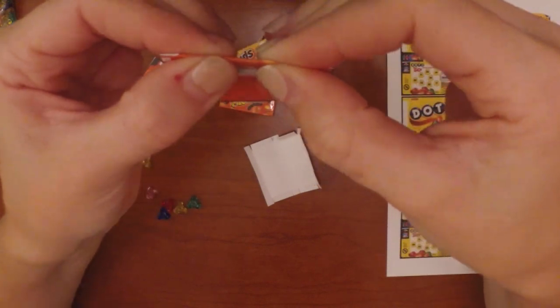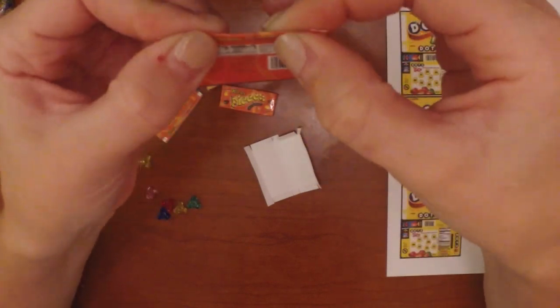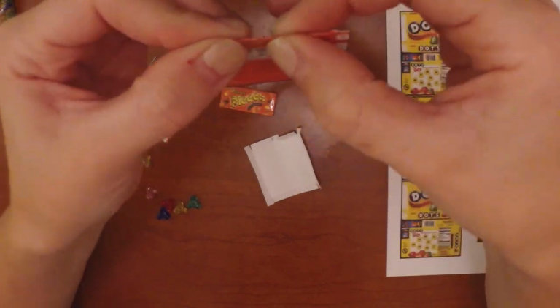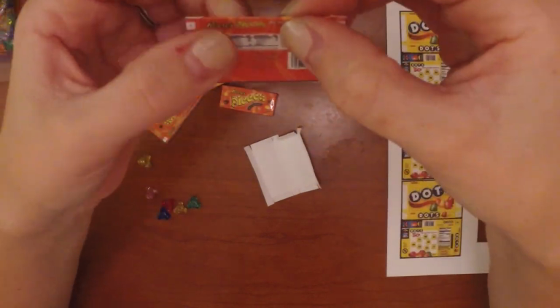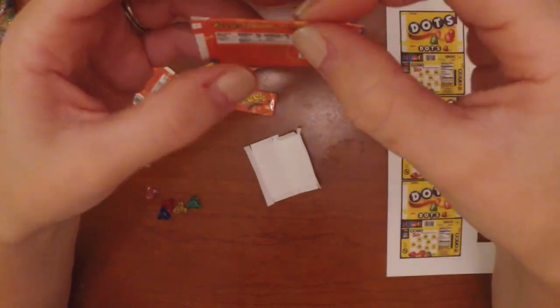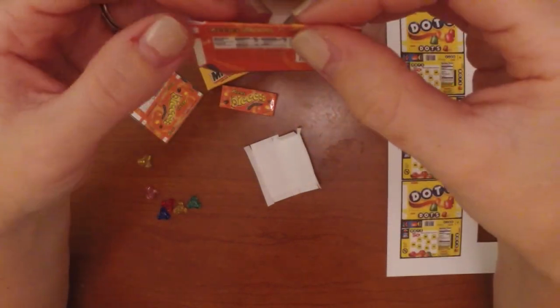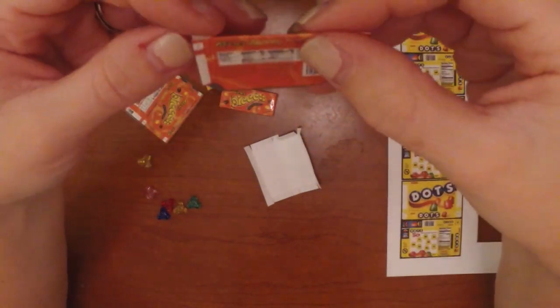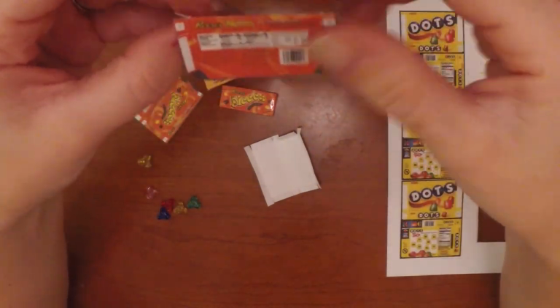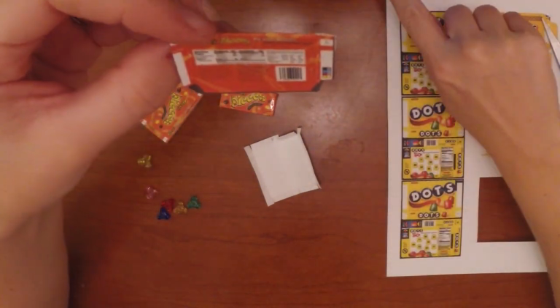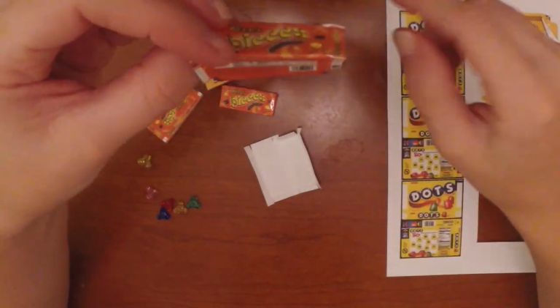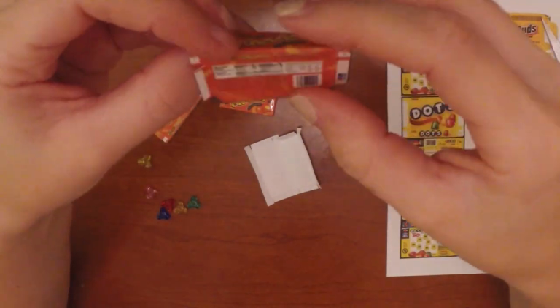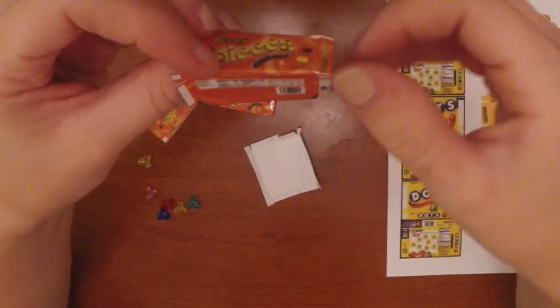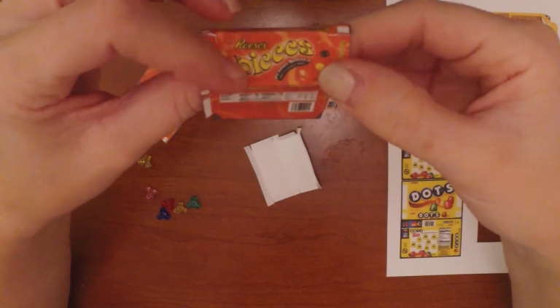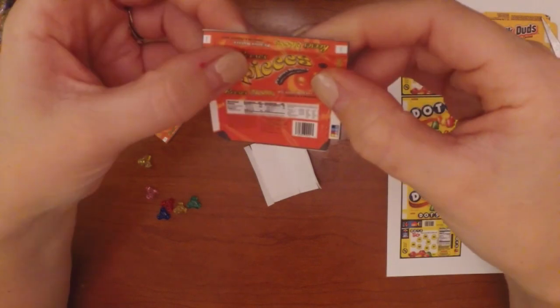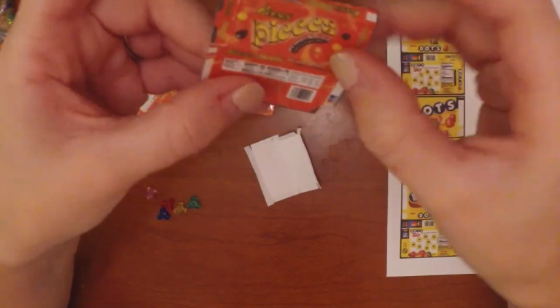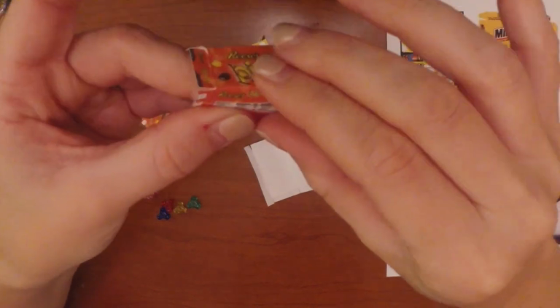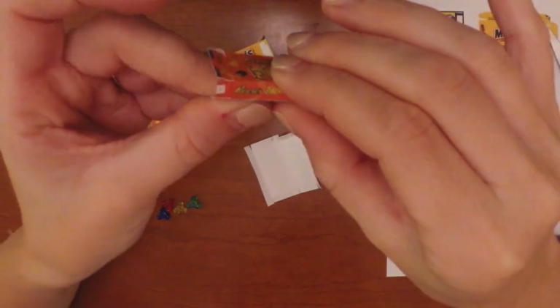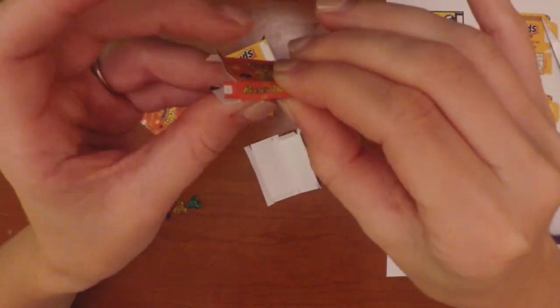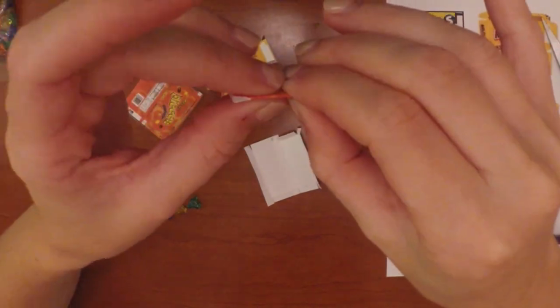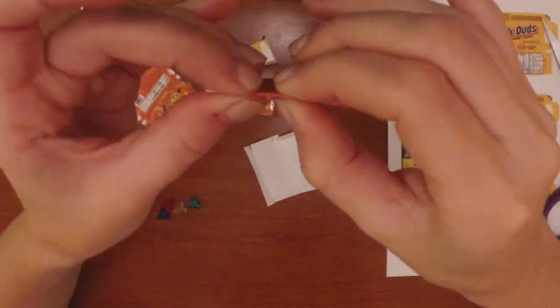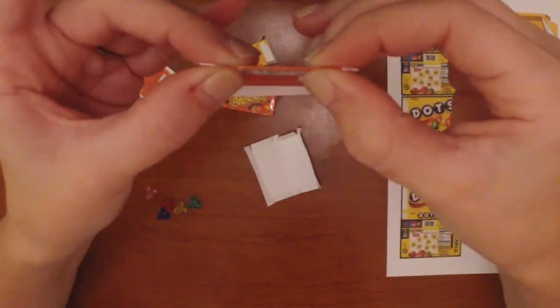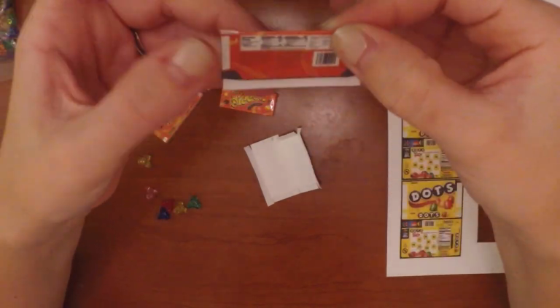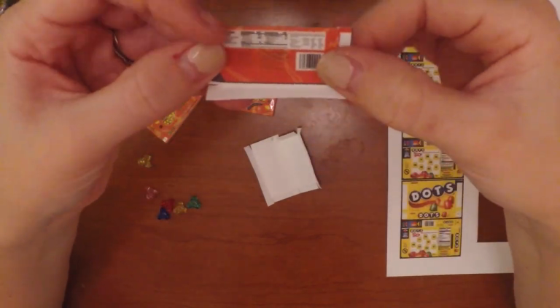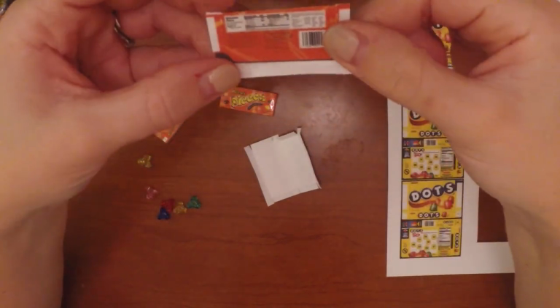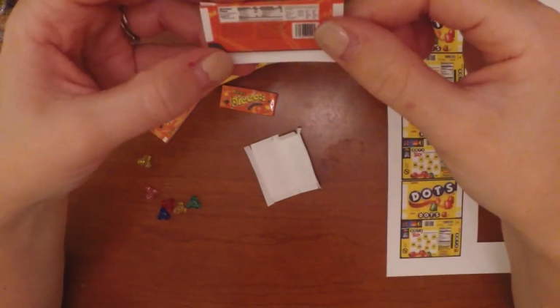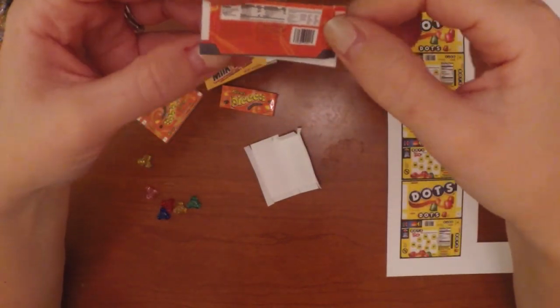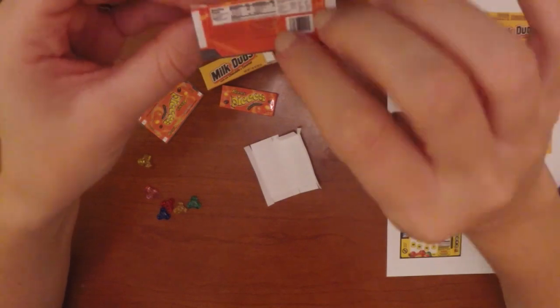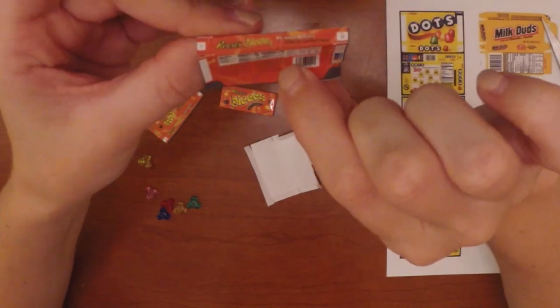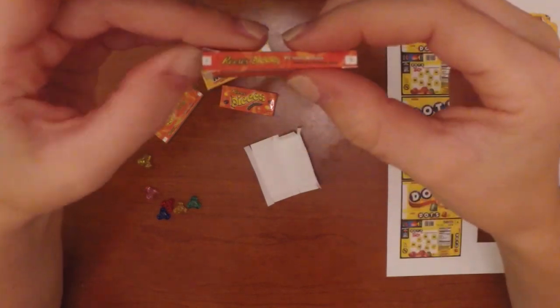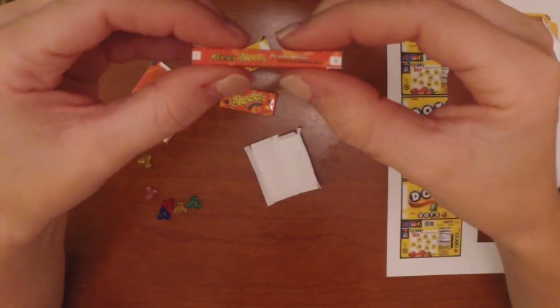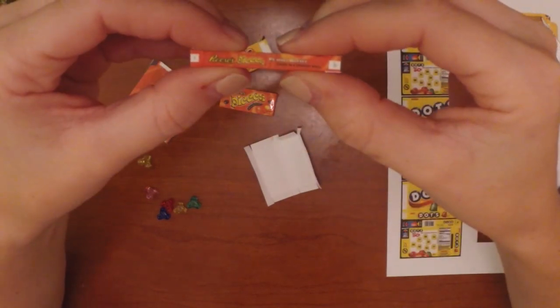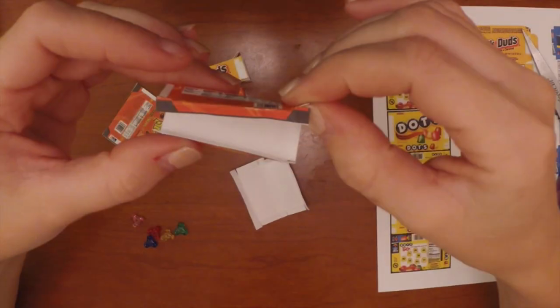The middle of the box is going to be the bottom of the box to make it stand up. At each place where you made the crease or cut the slit, you're going to need to make a crease all the way along the box.